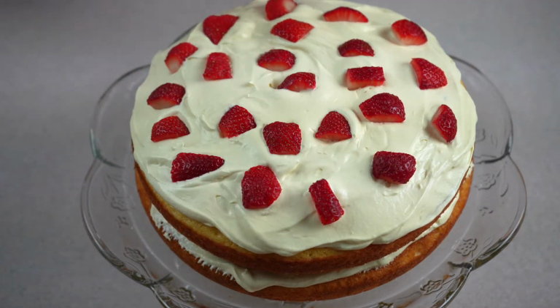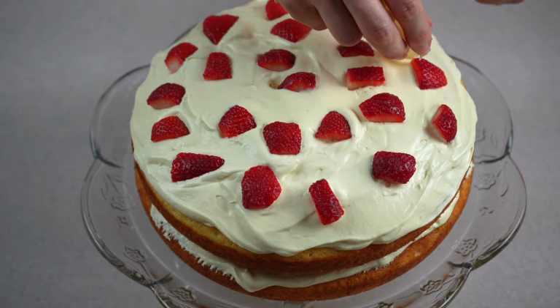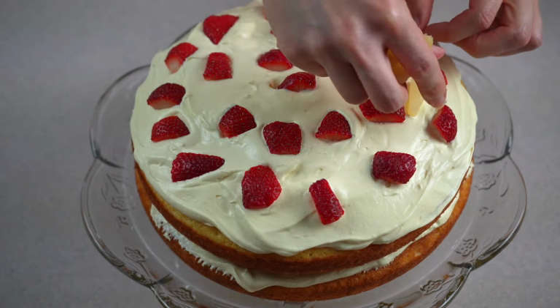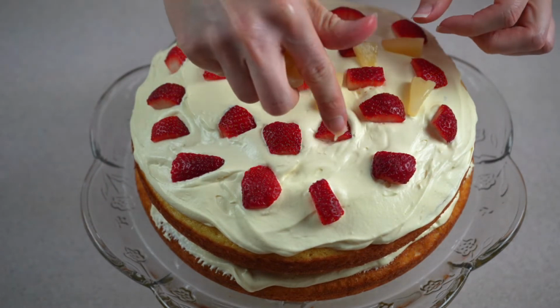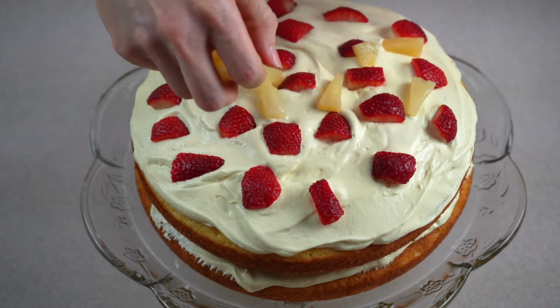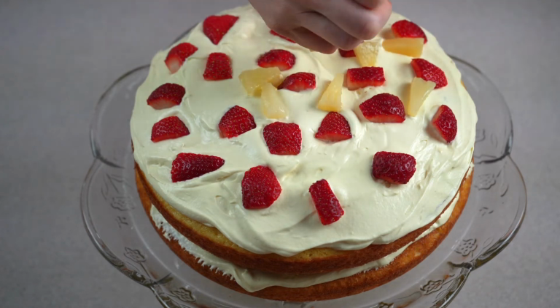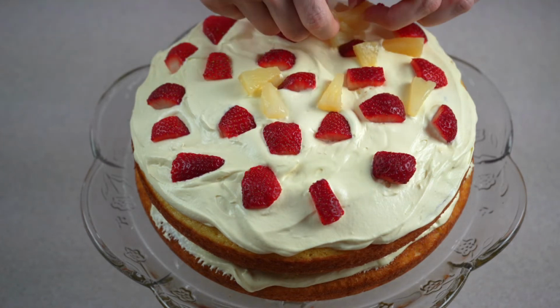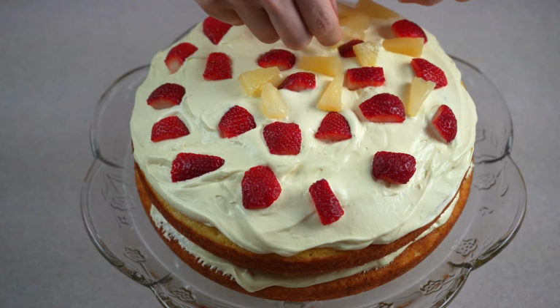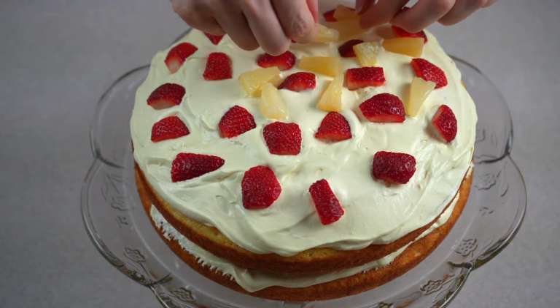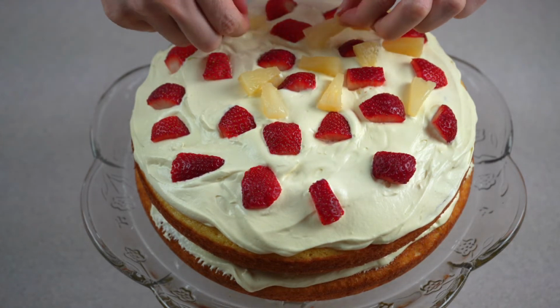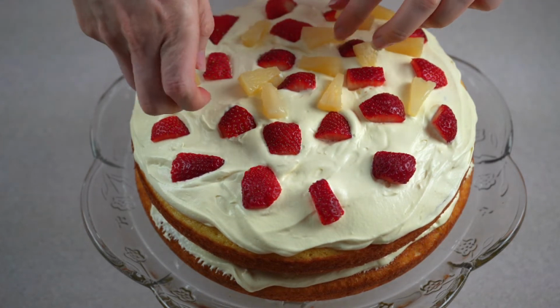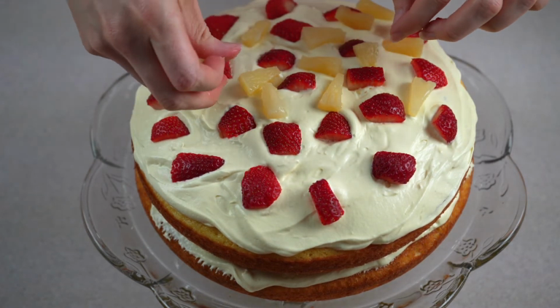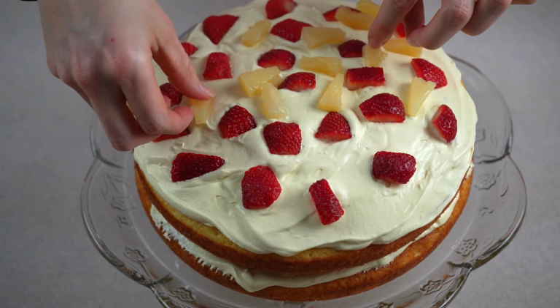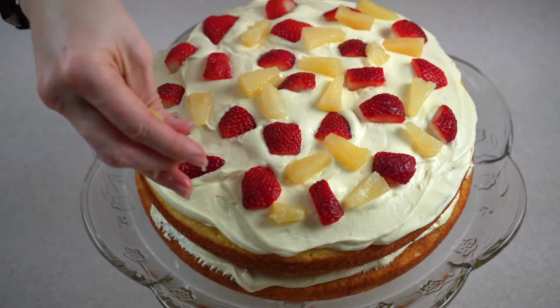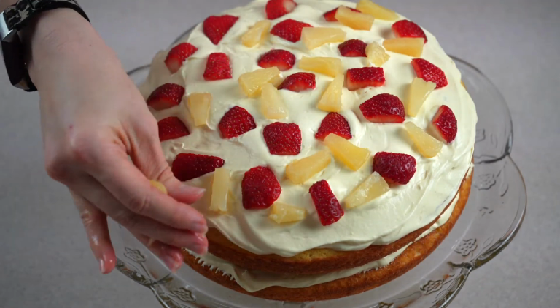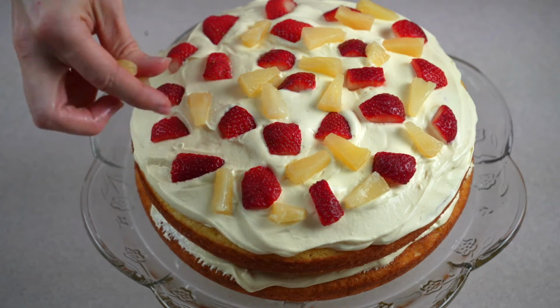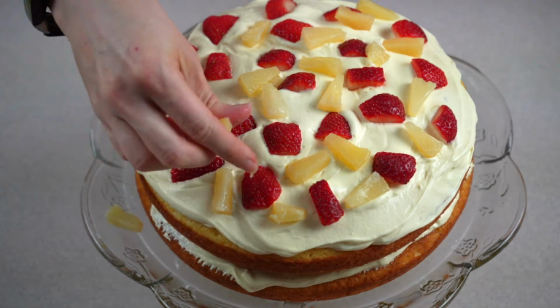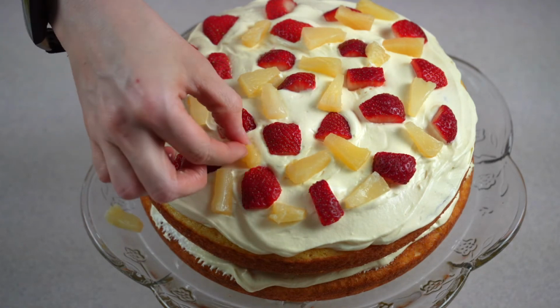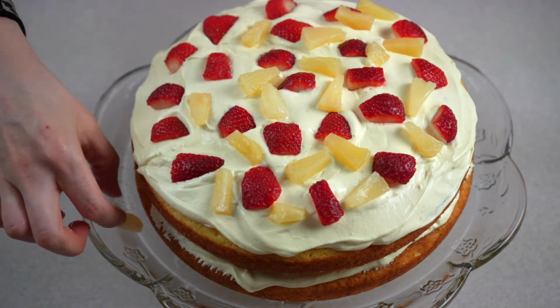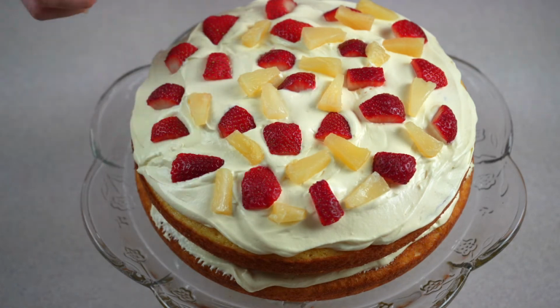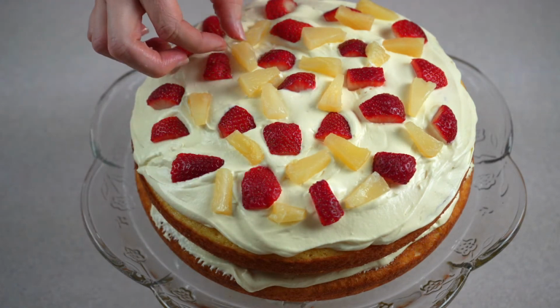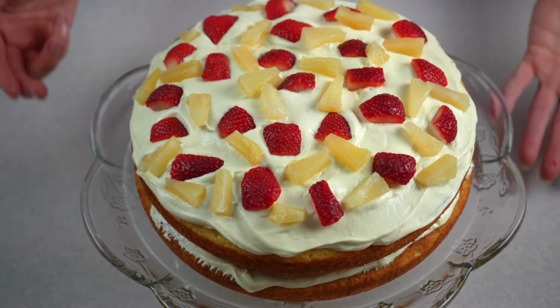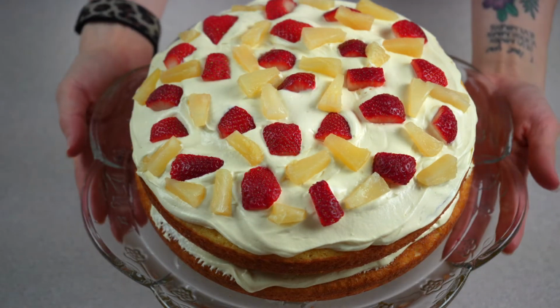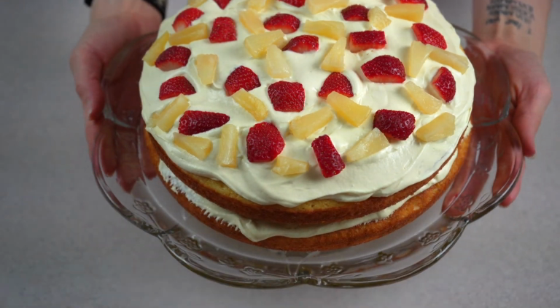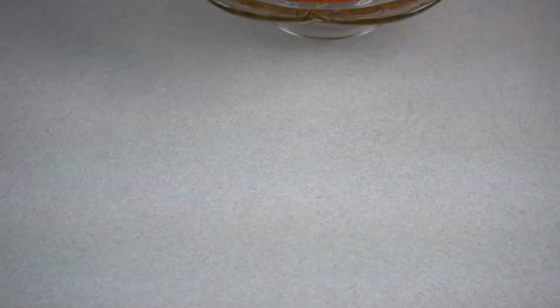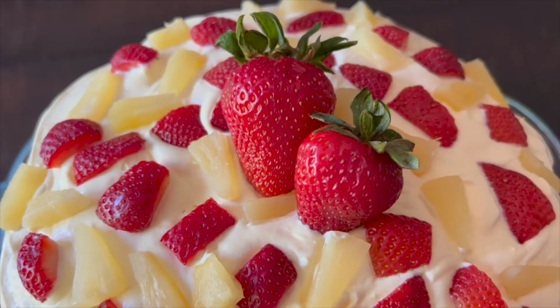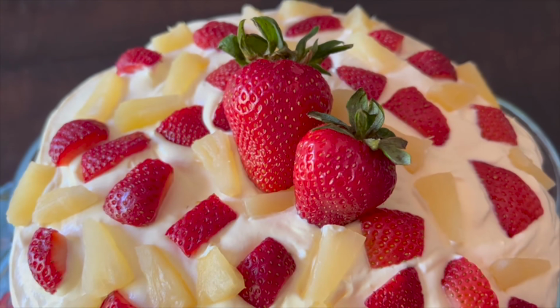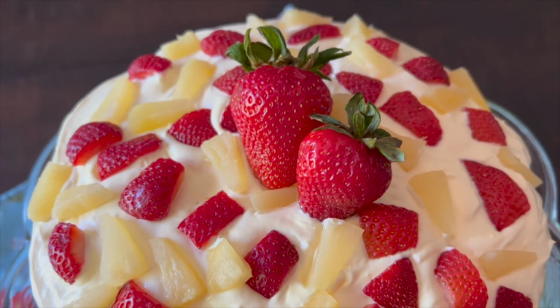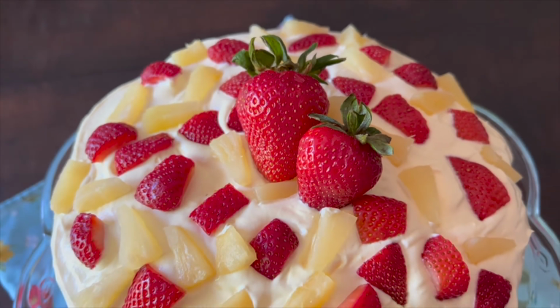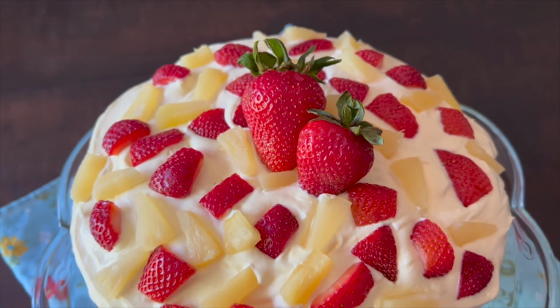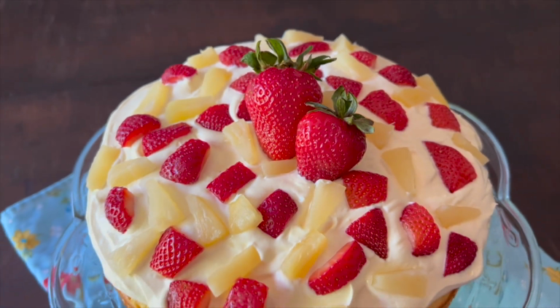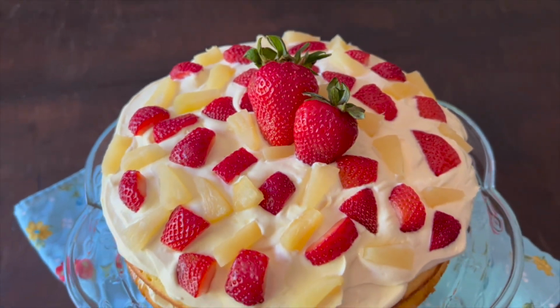One of the reasons I love making this cake is it's so easy. You don't have to have decorating skills — you can just throw on the fruit and it will look so pretty. If desired, top your cake with whole strawberries for garnish.